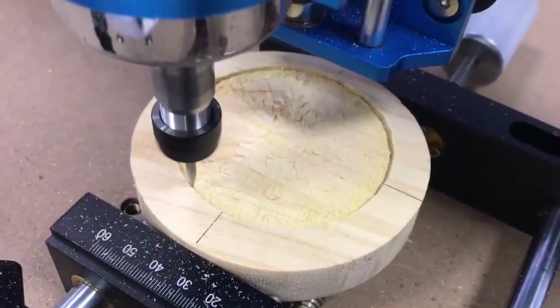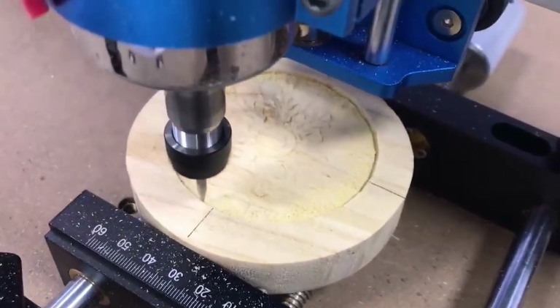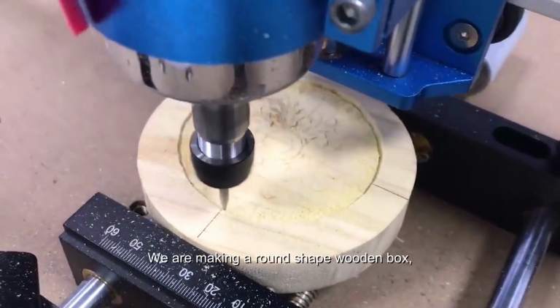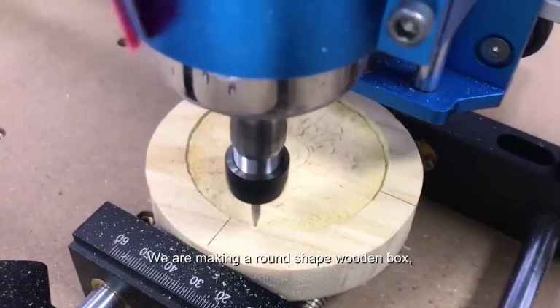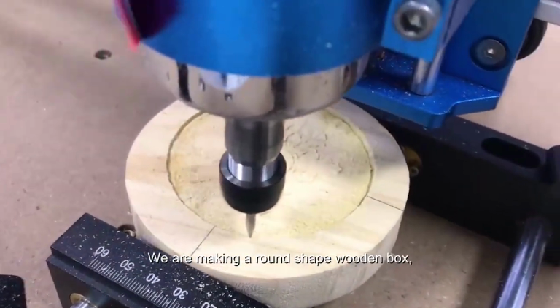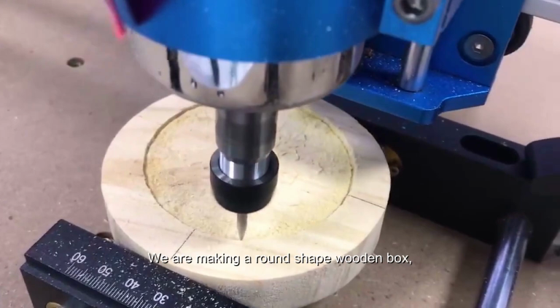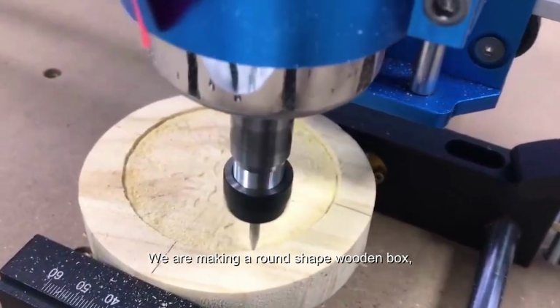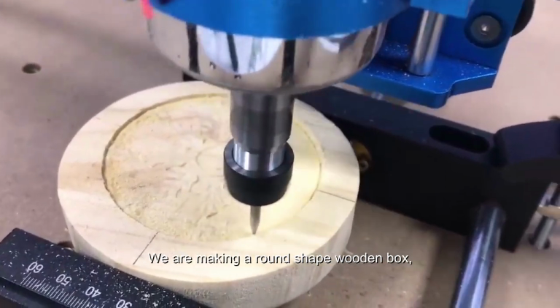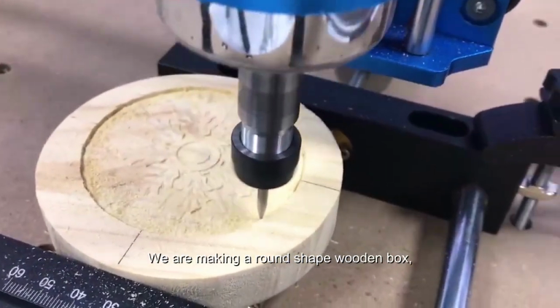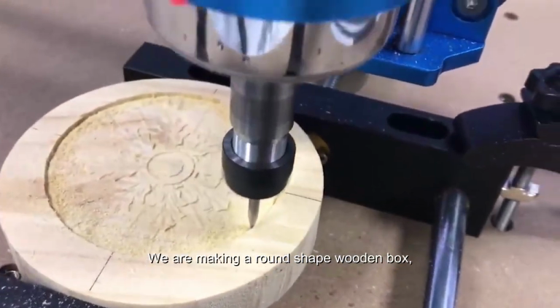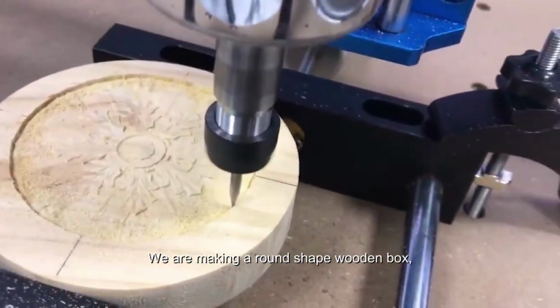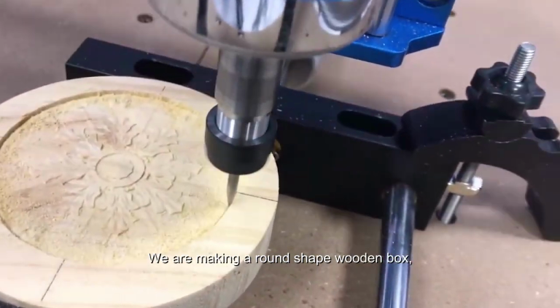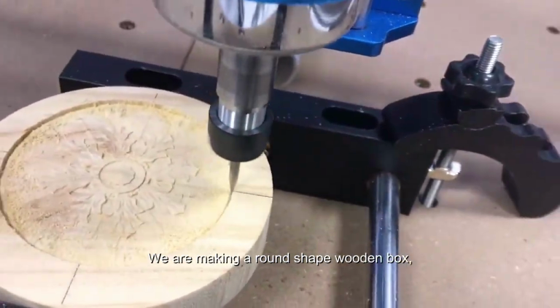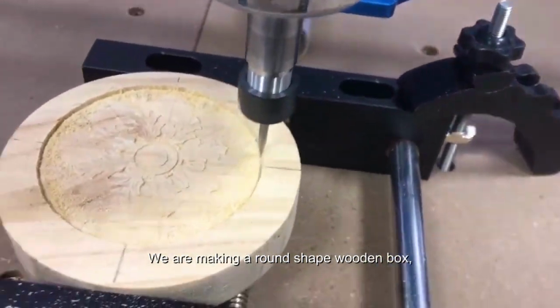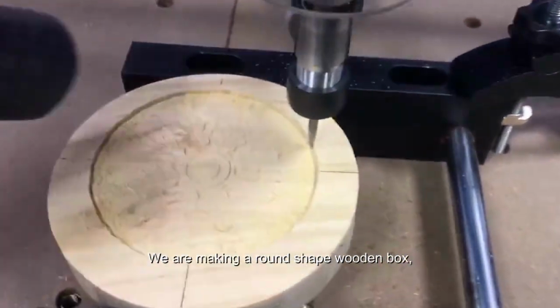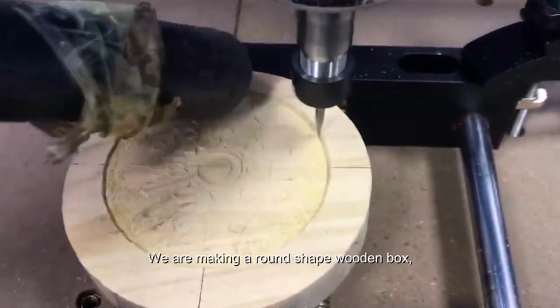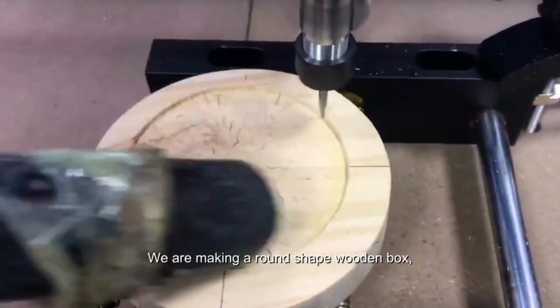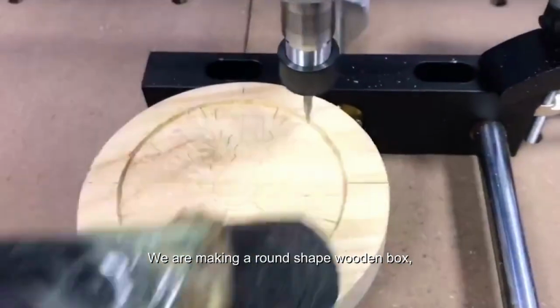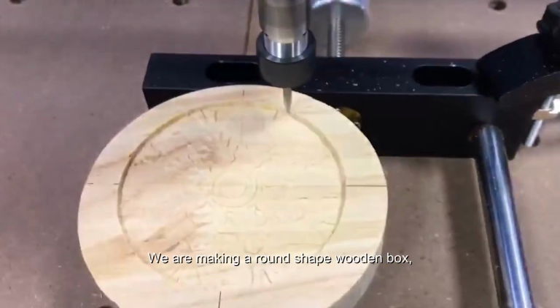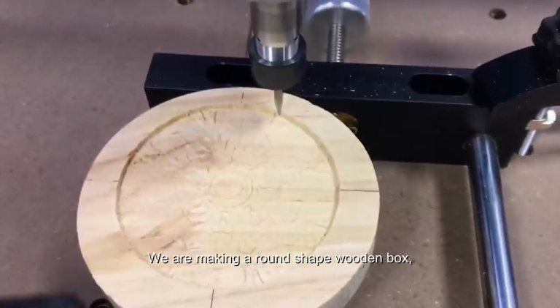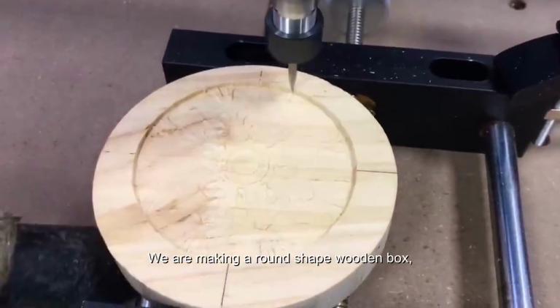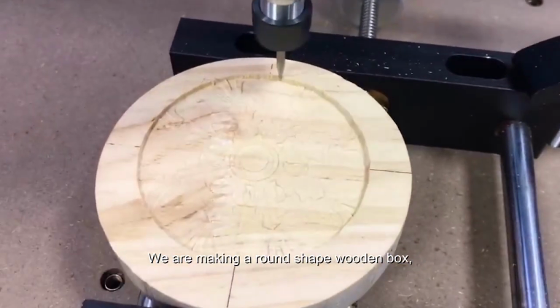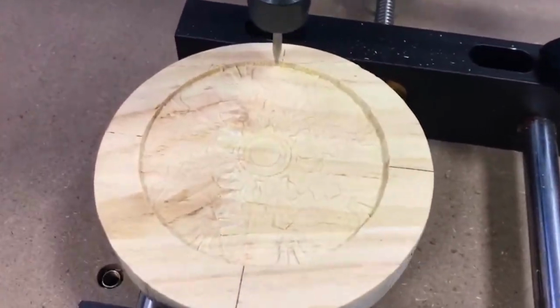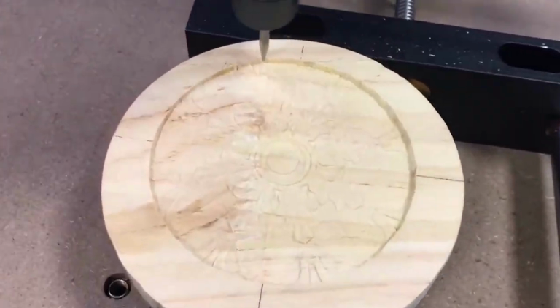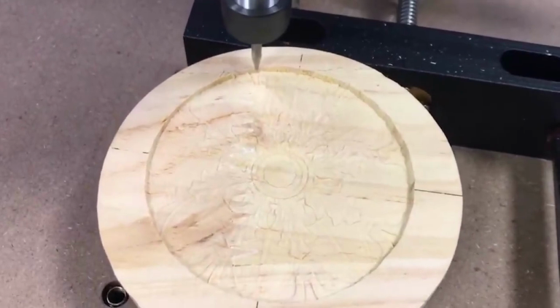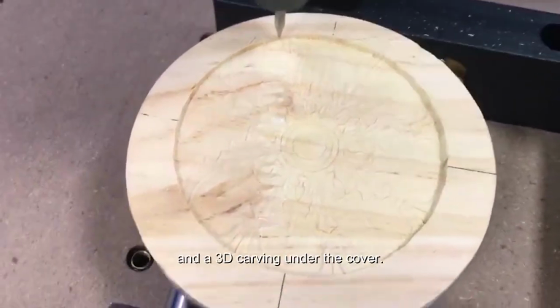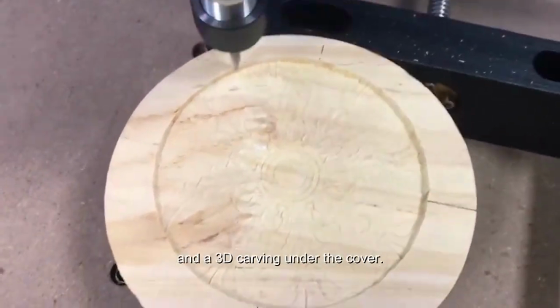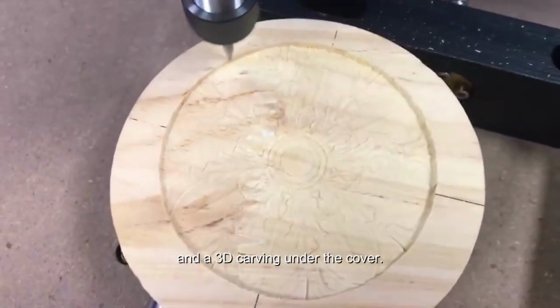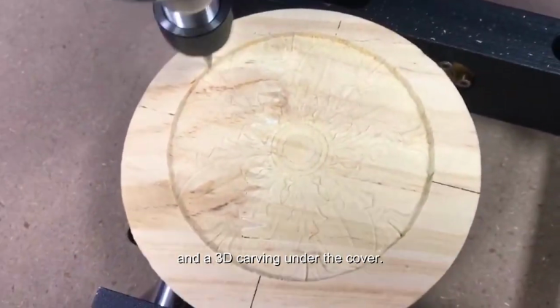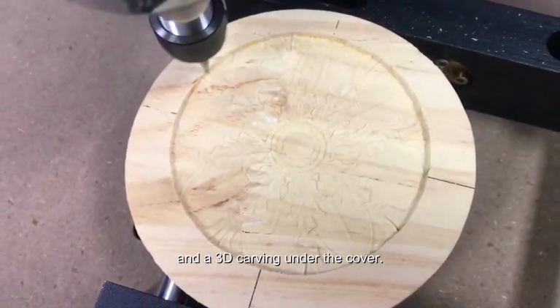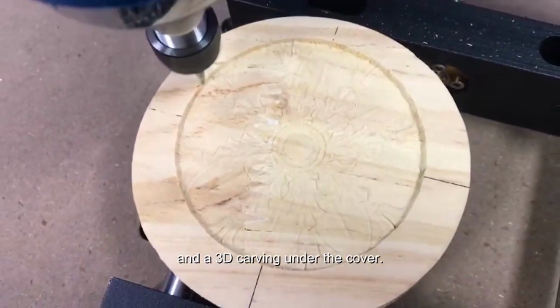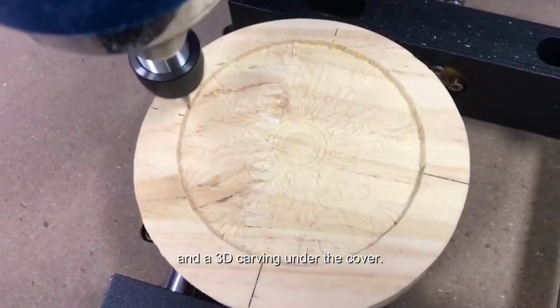We are making a round-shaped wooden box, along with 3D carving on the cover.